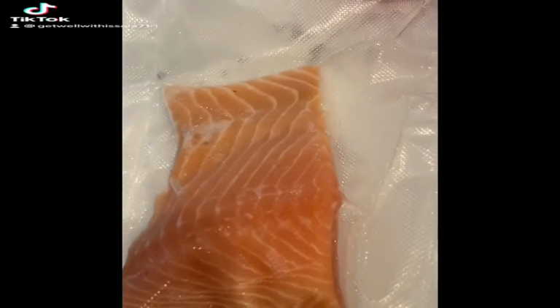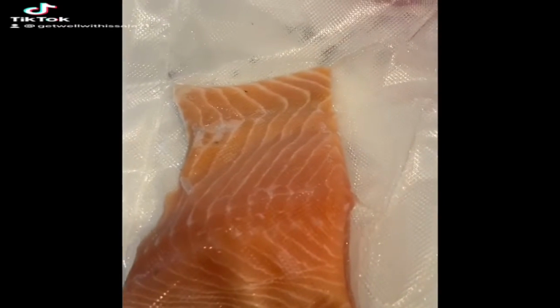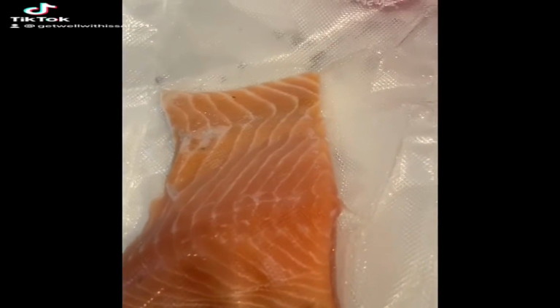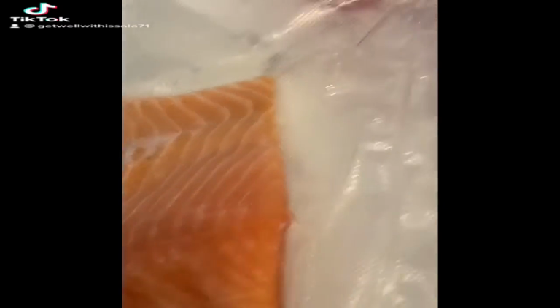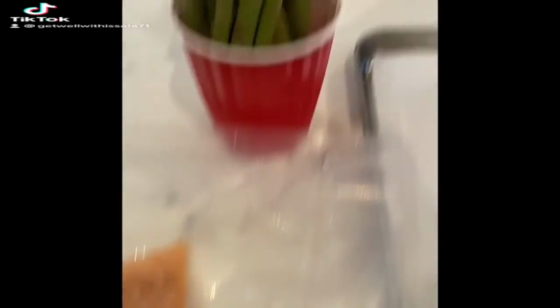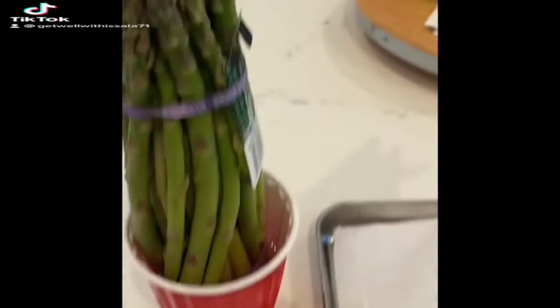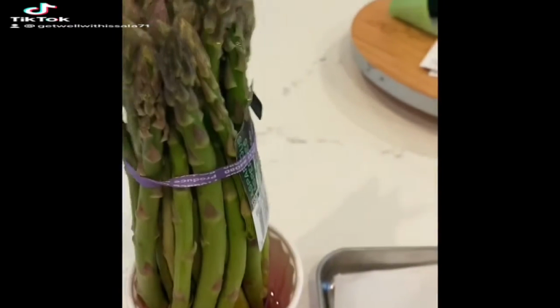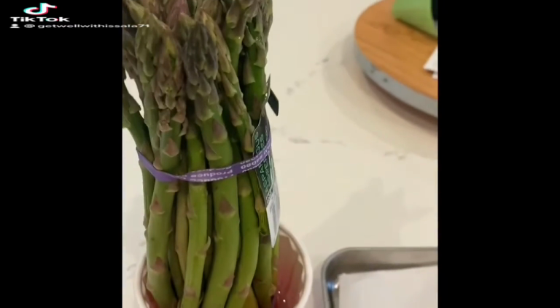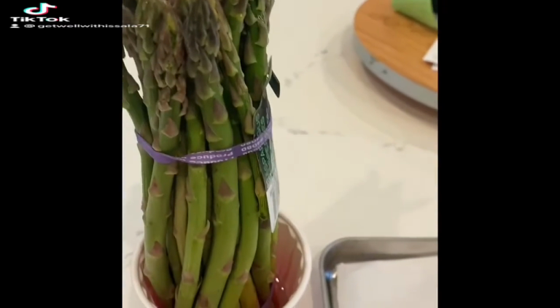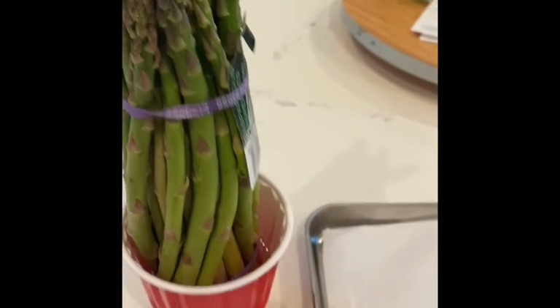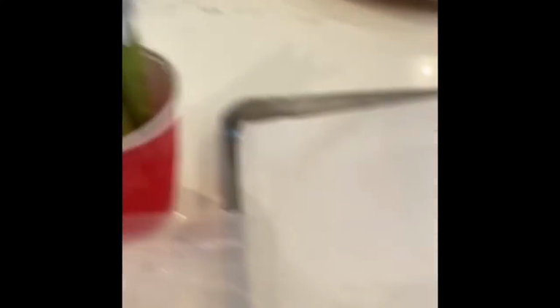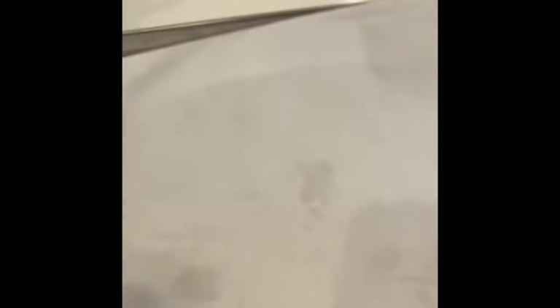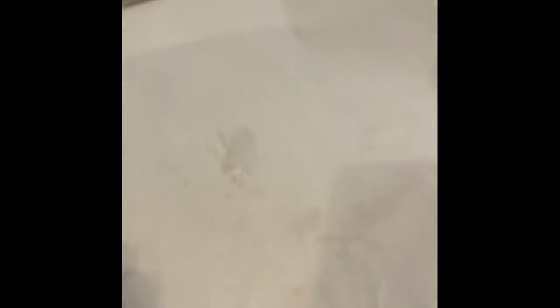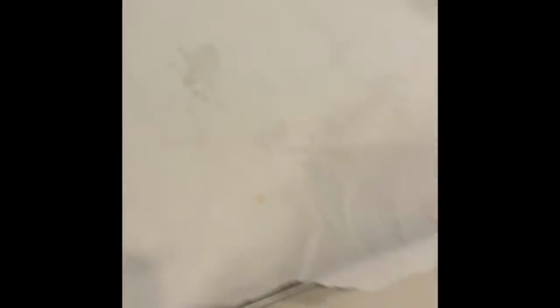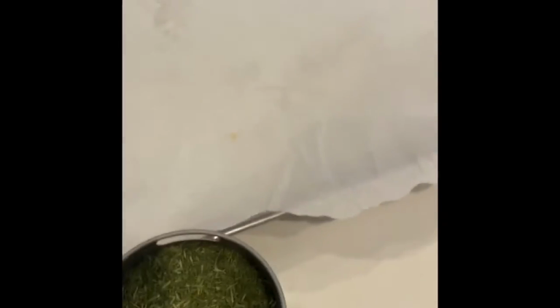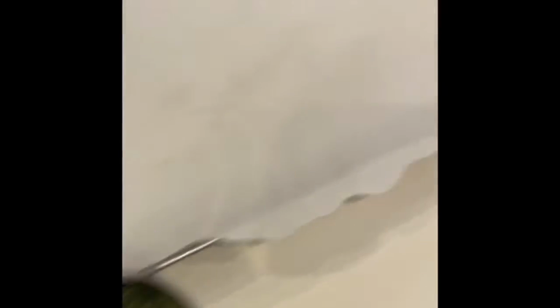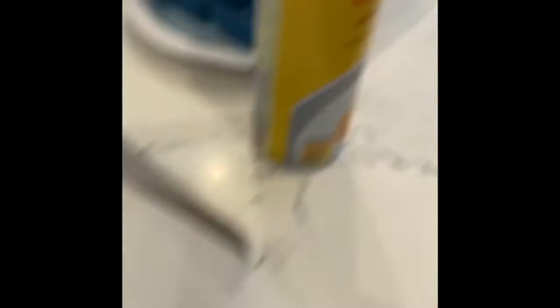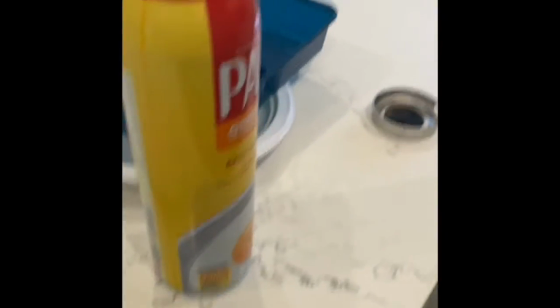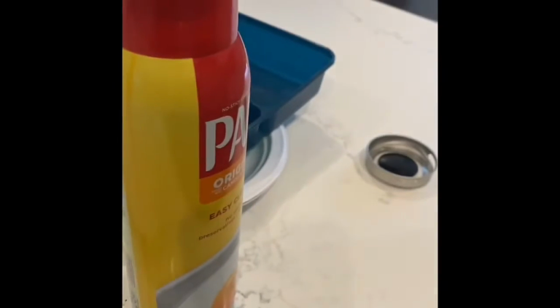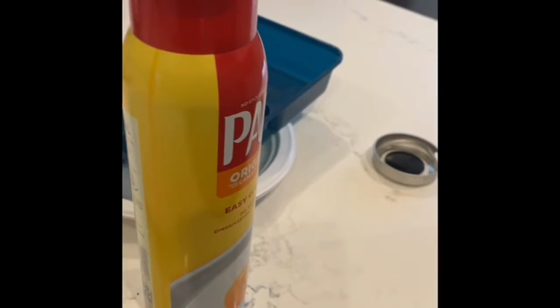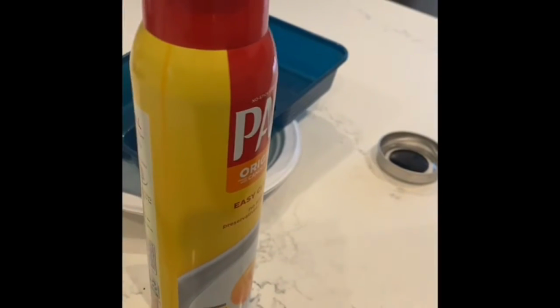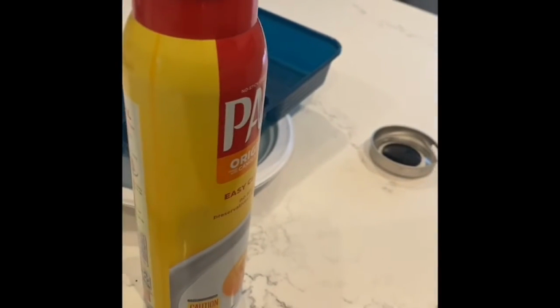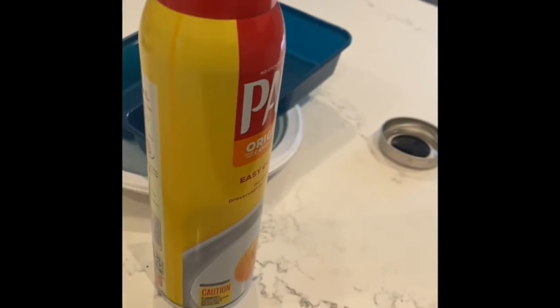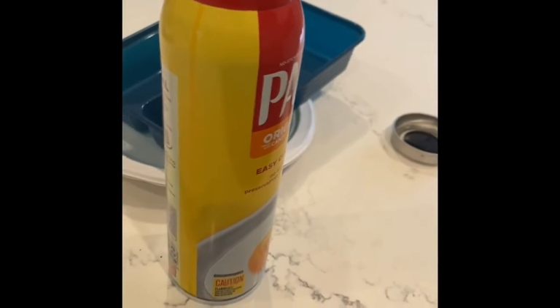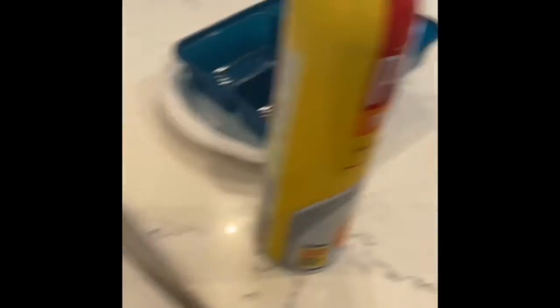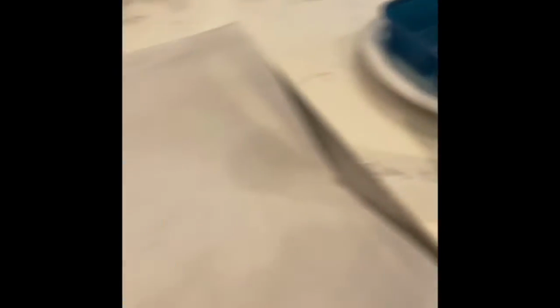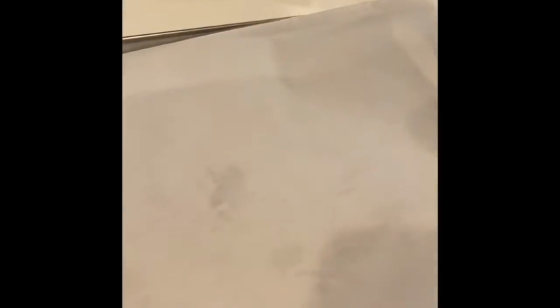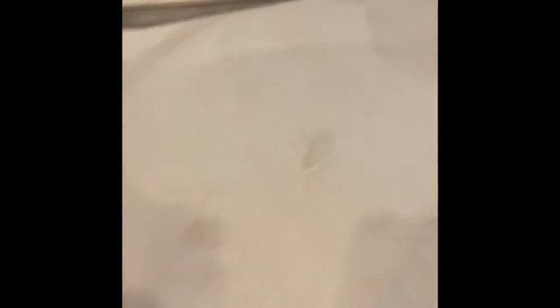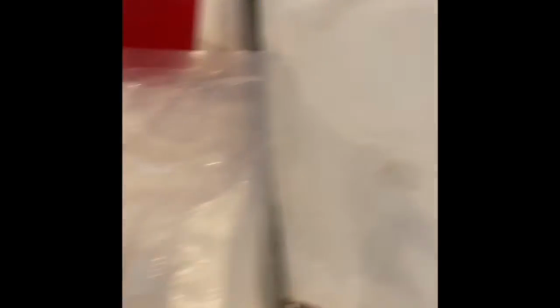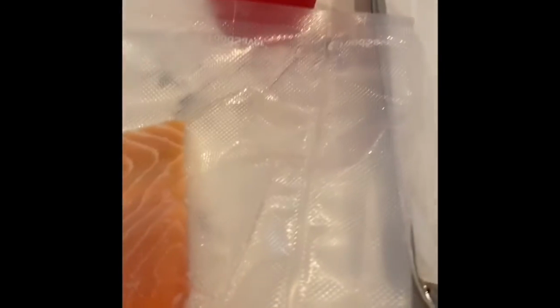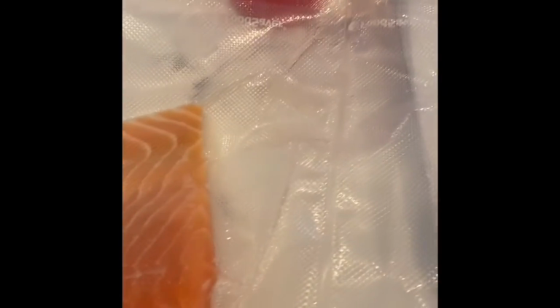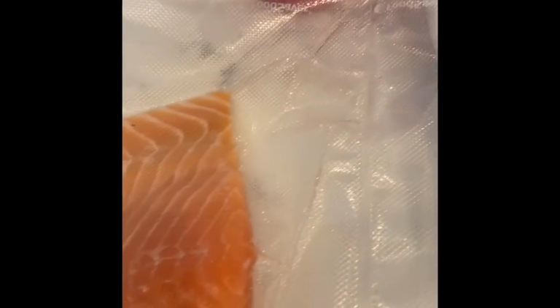I'm making a complete lean and green meal and this is all I need, and a little bit of Pam. We are going to make a sheet pan dinner.